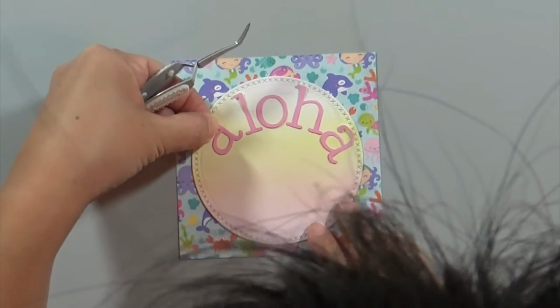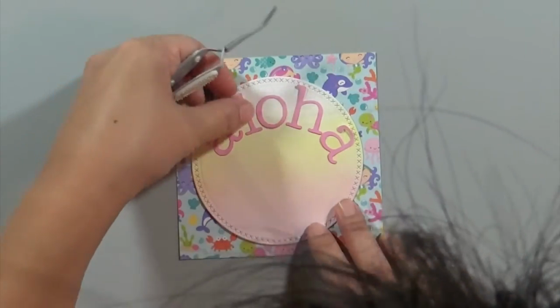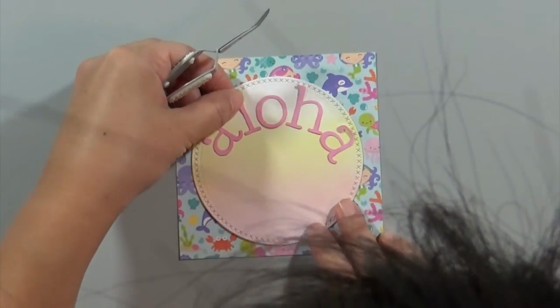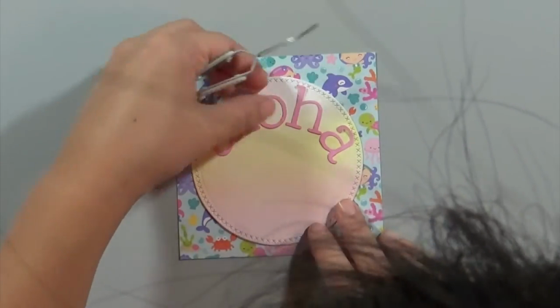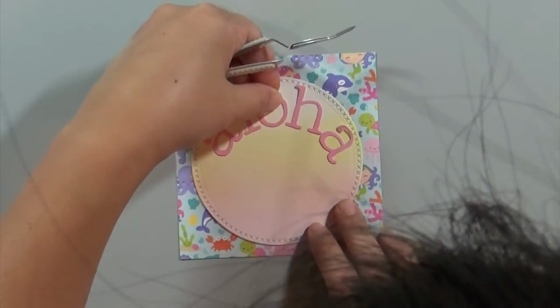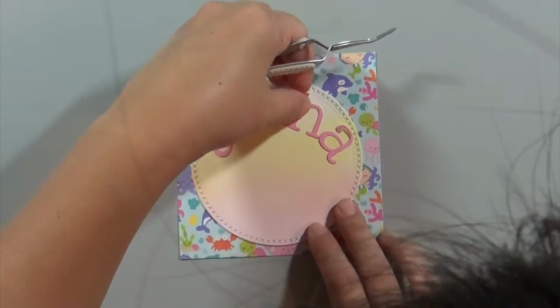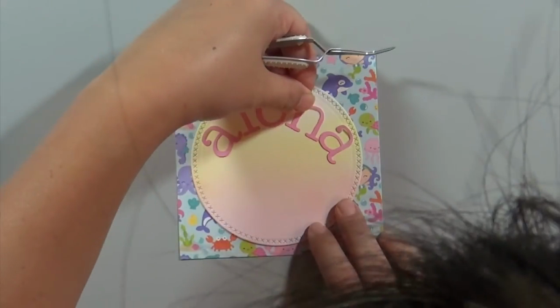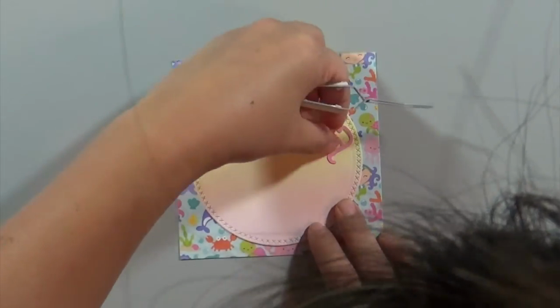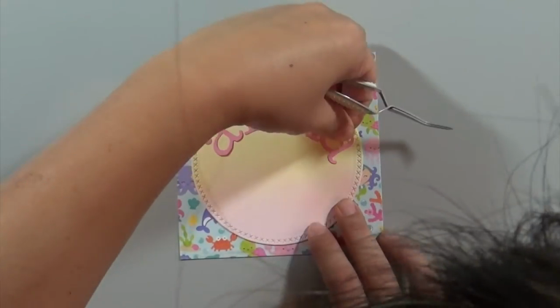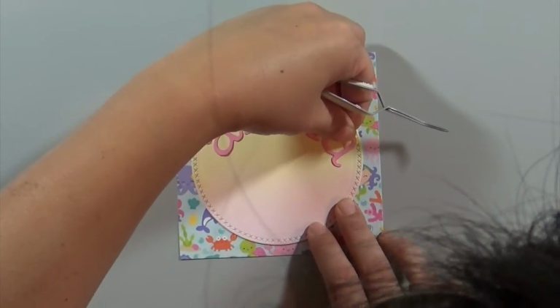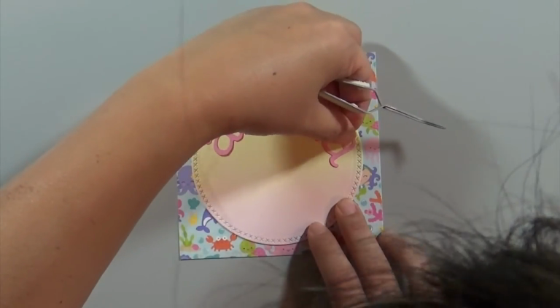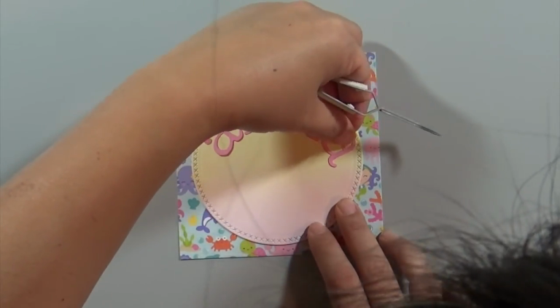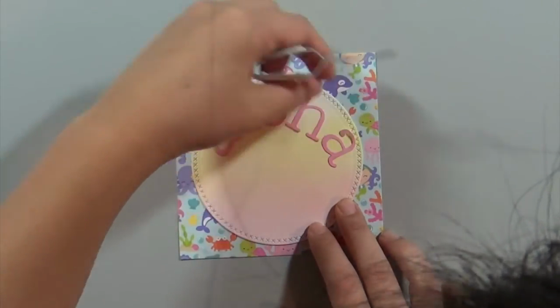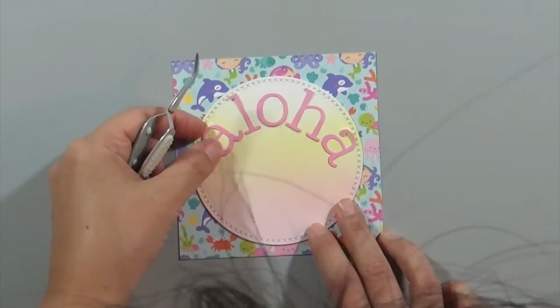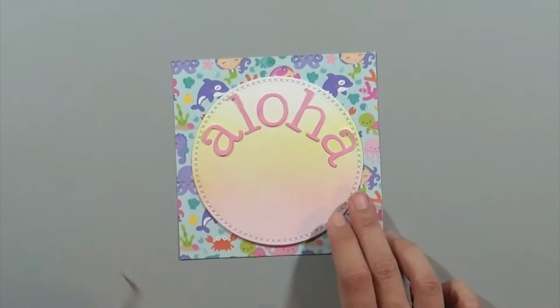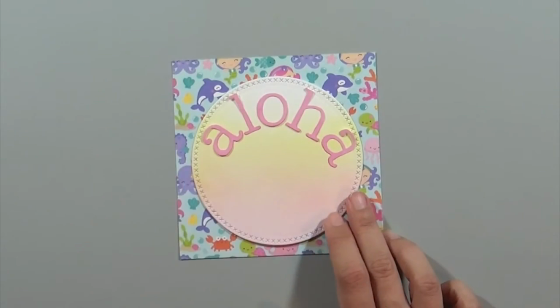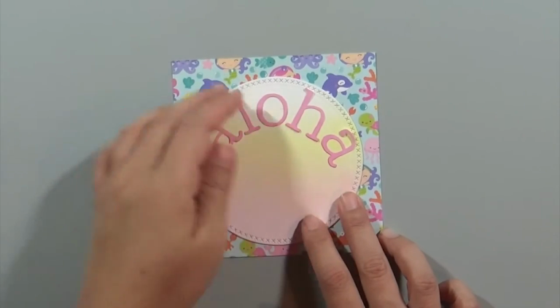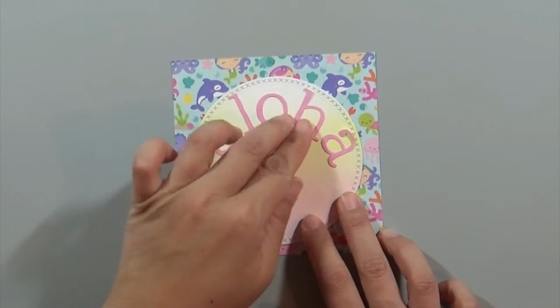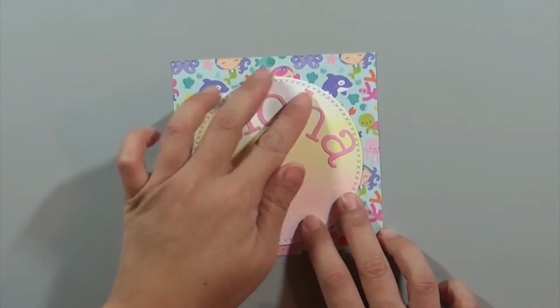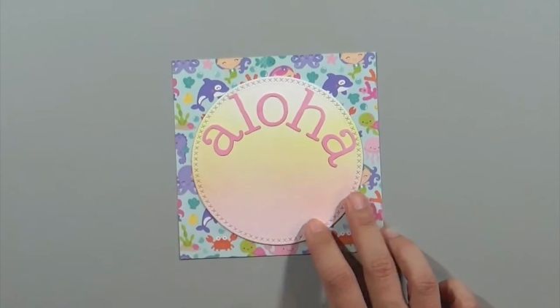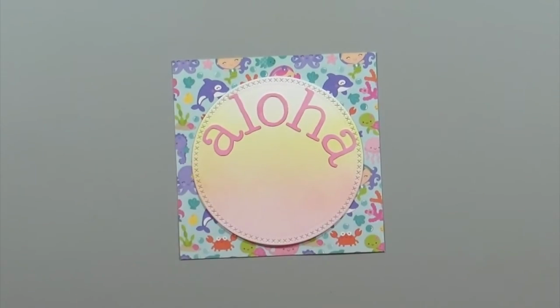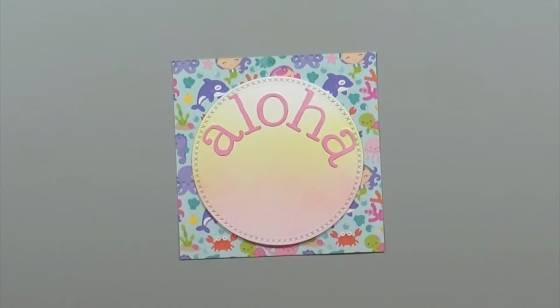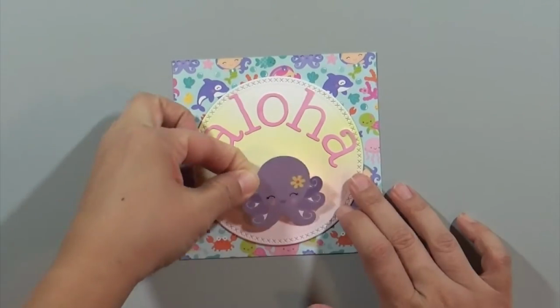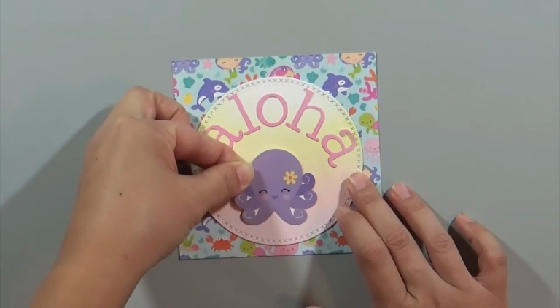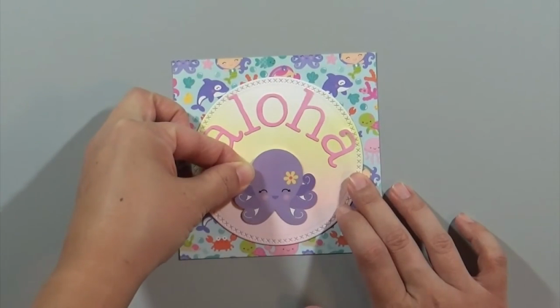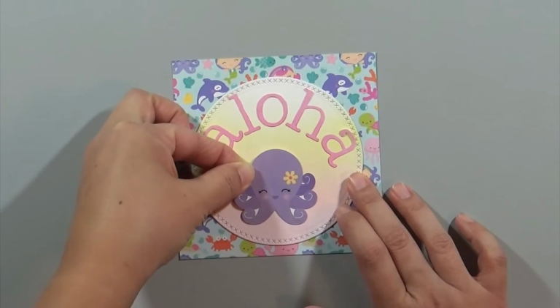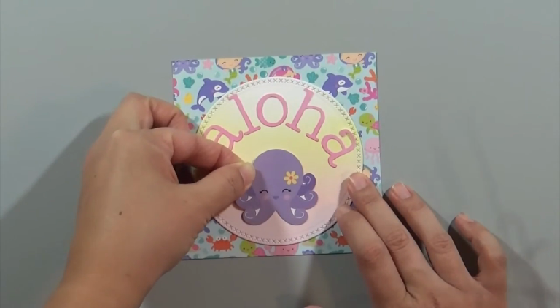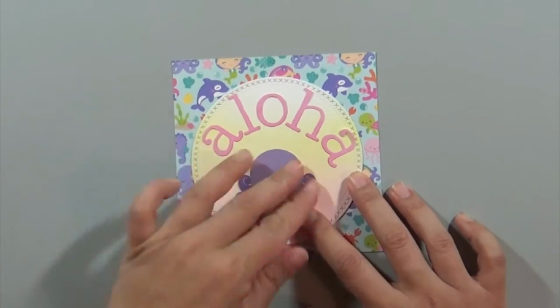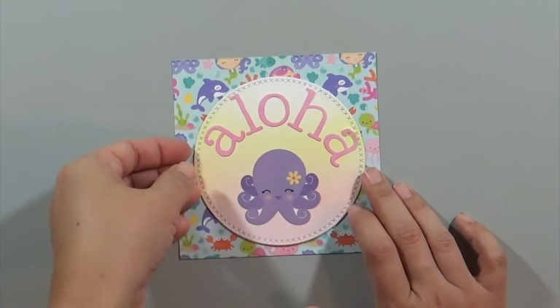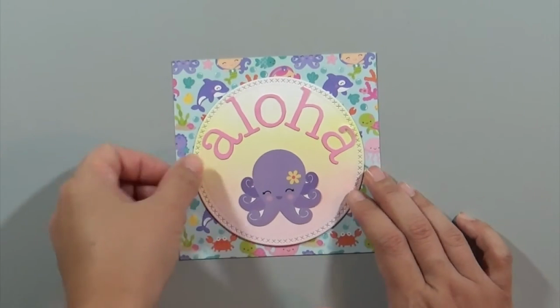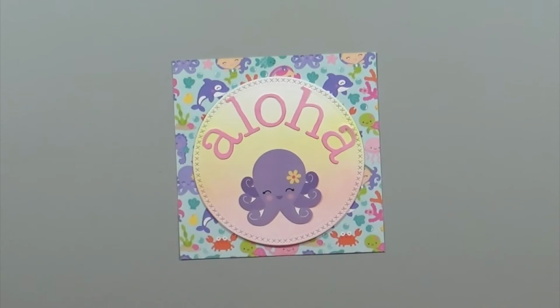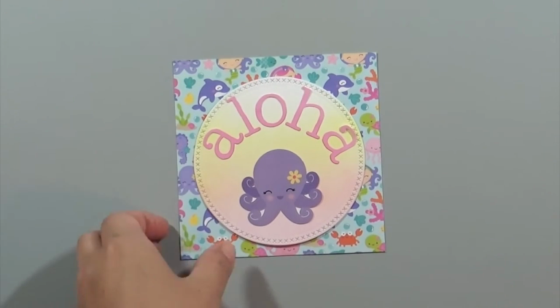Anyway, while I was talking I went ahead and cut my patterned paper down — I think it's about four and a half inches wide by four and a half inches tall, so it's a square.